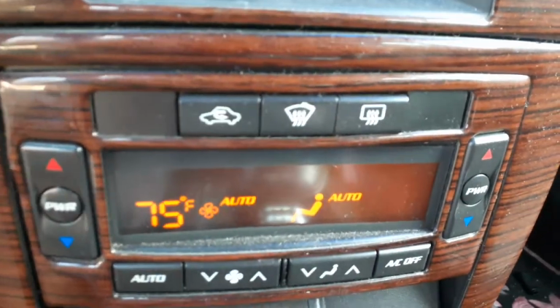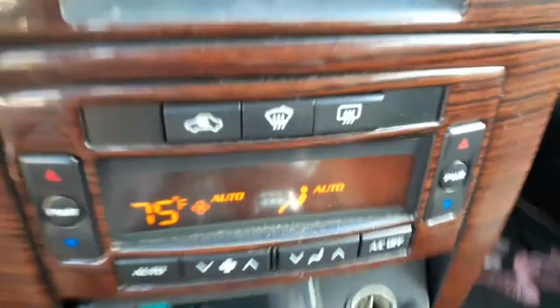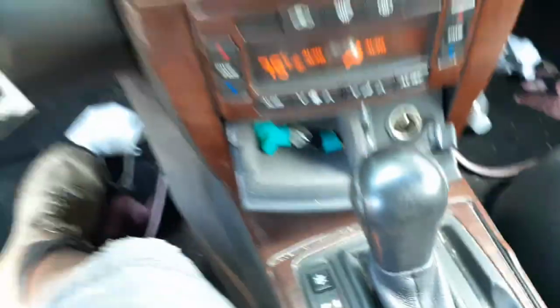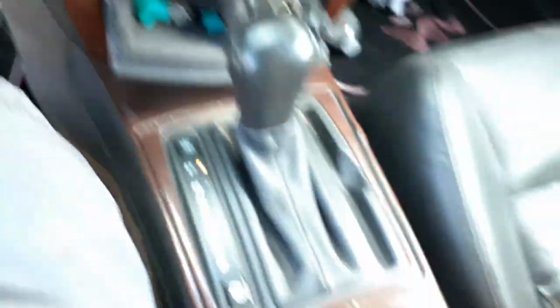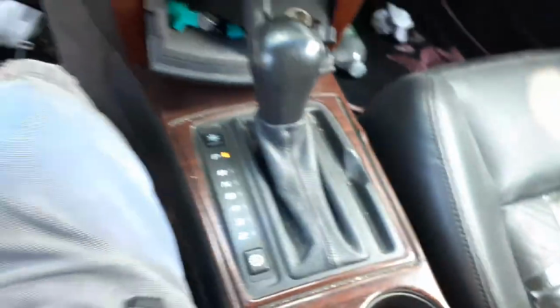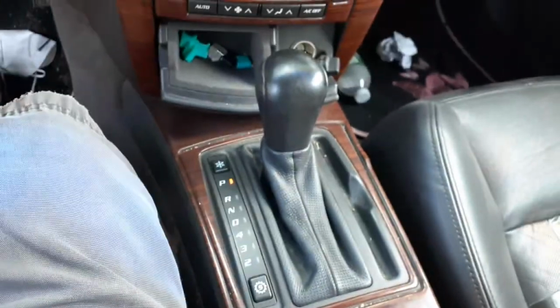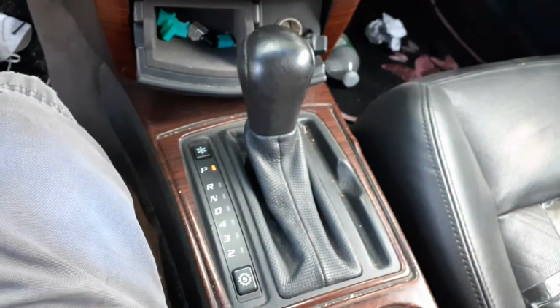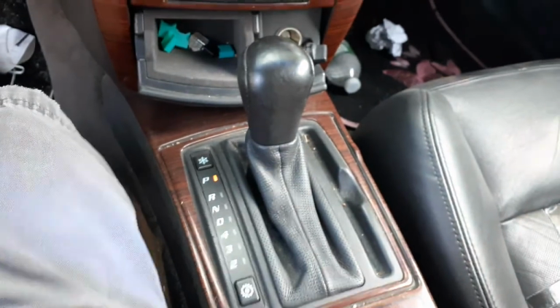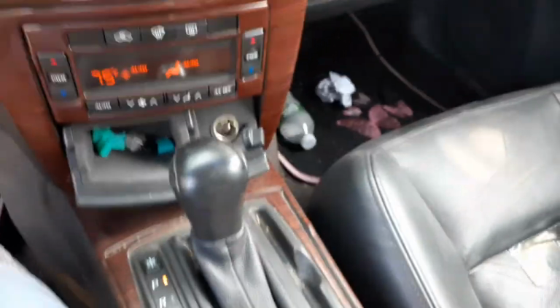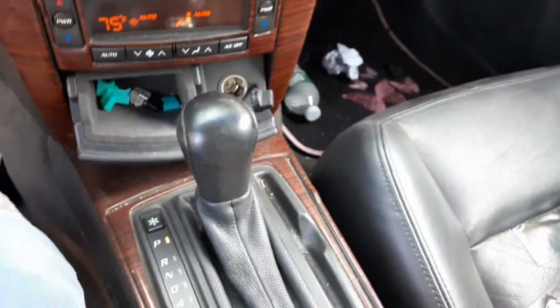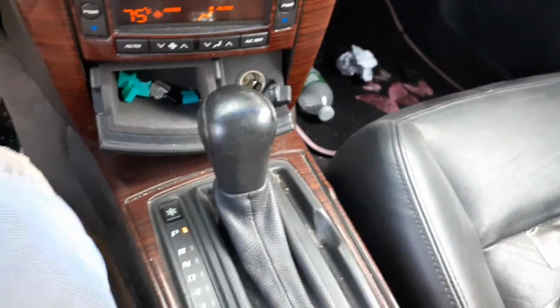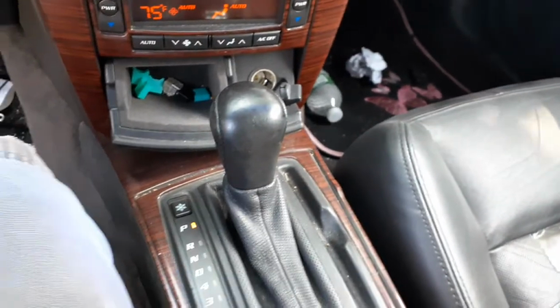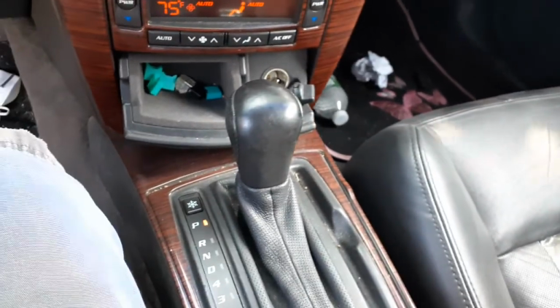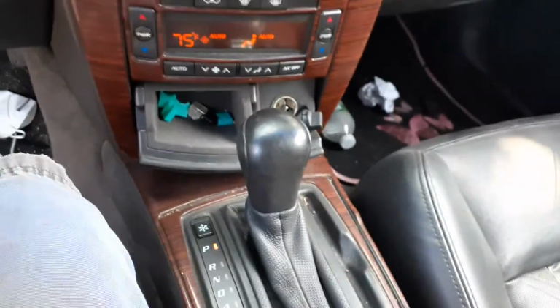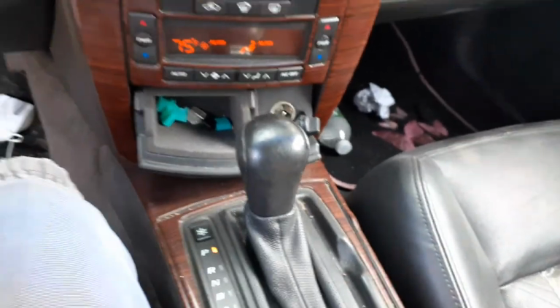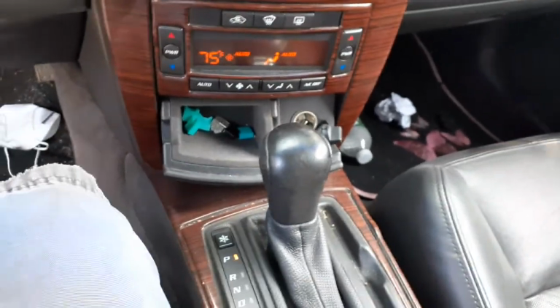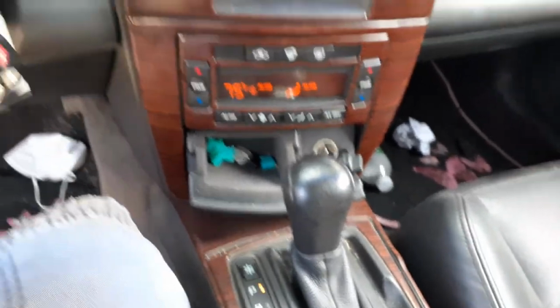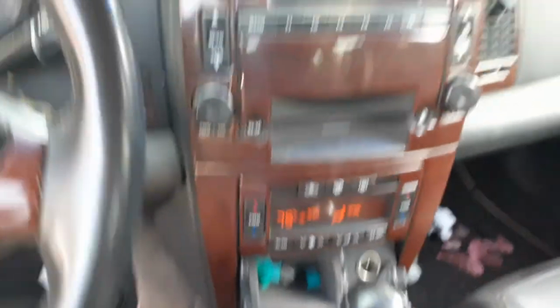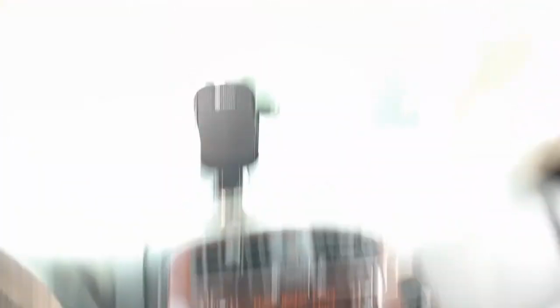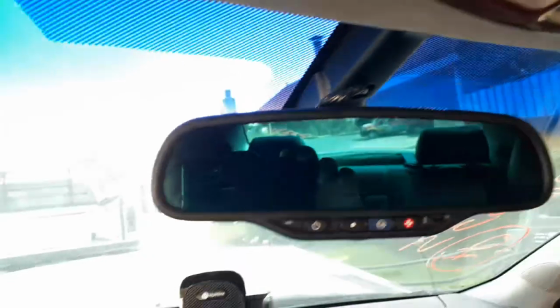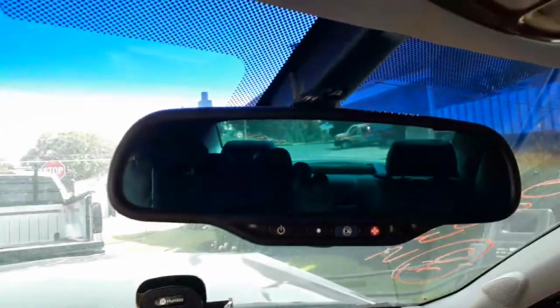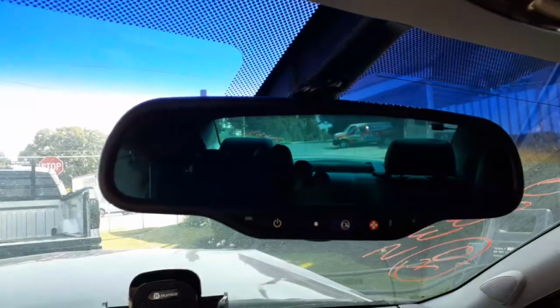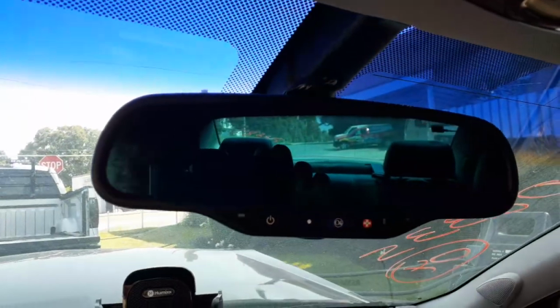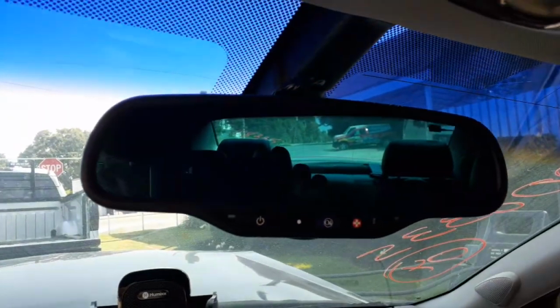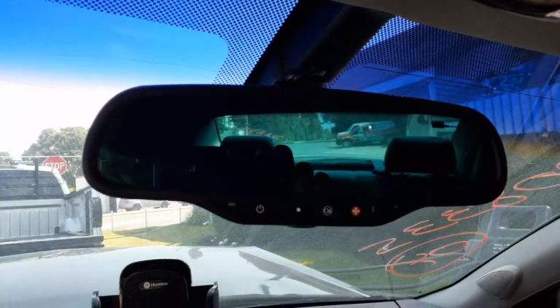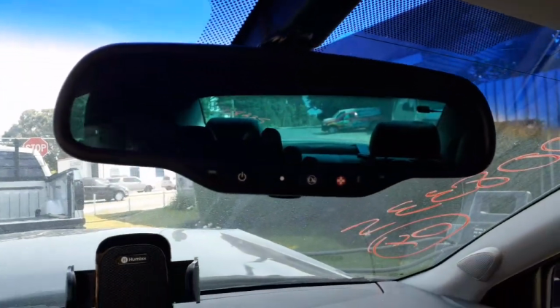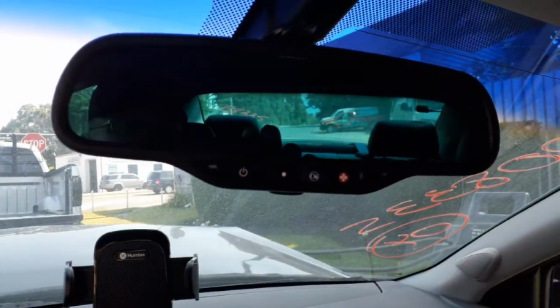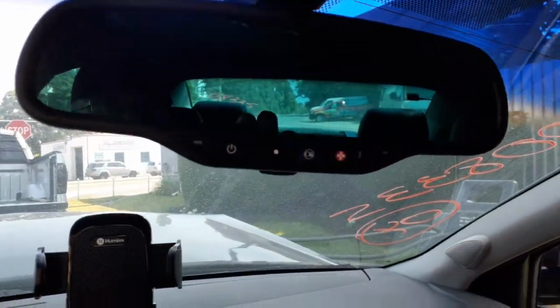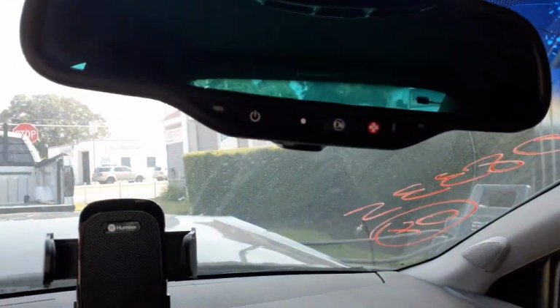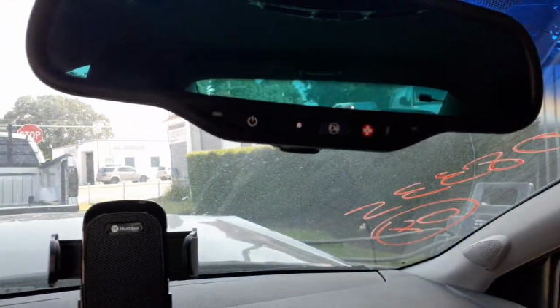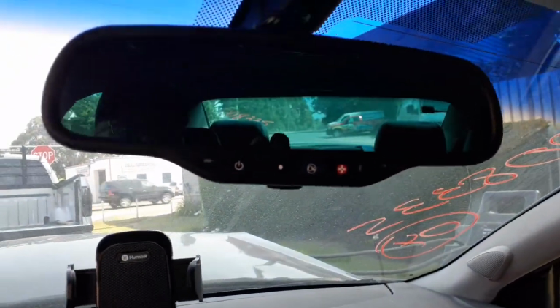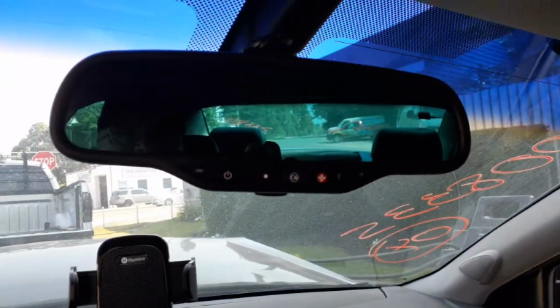Shifter assembly with the winter and sport modes — winter and summer — those are considered okay. Inside rearview with the OnStar and all that.